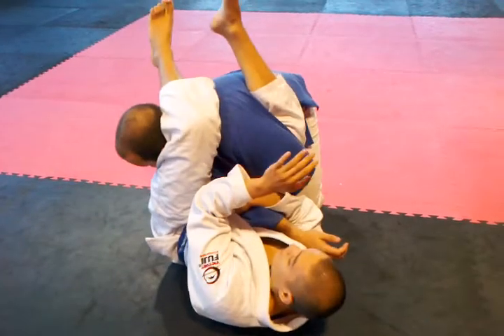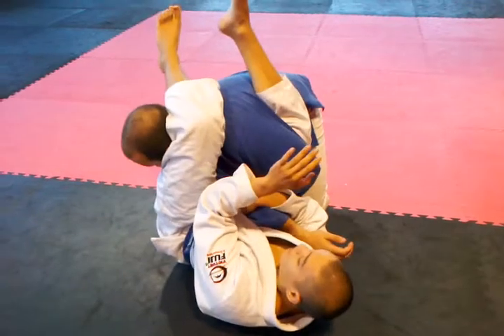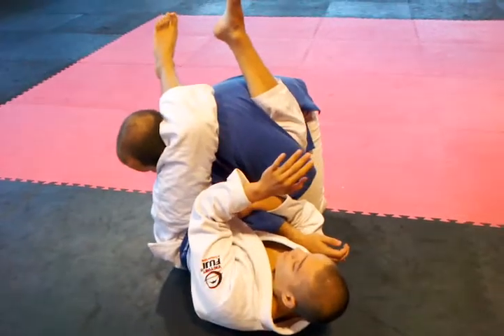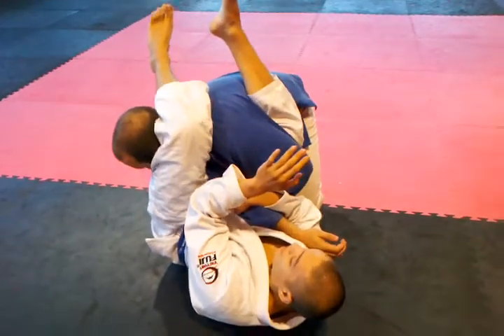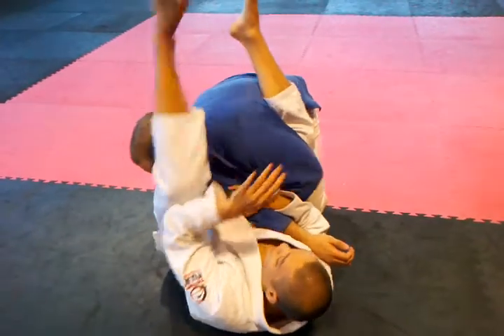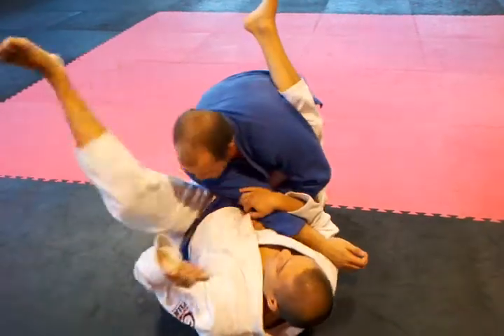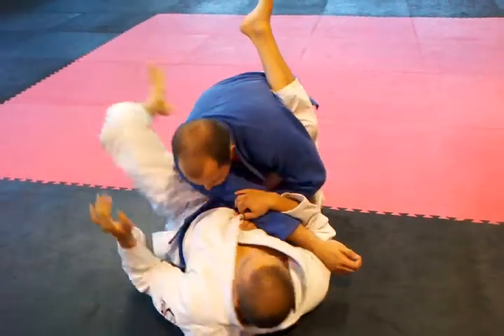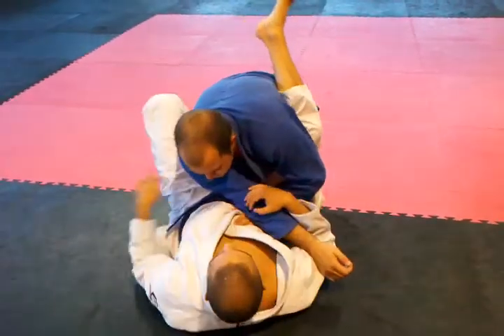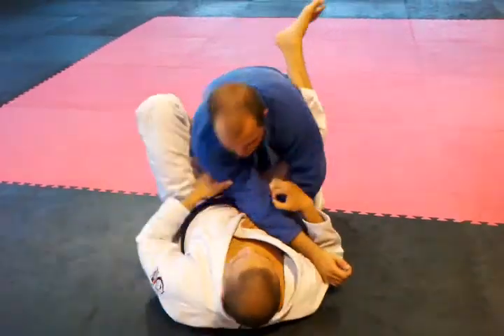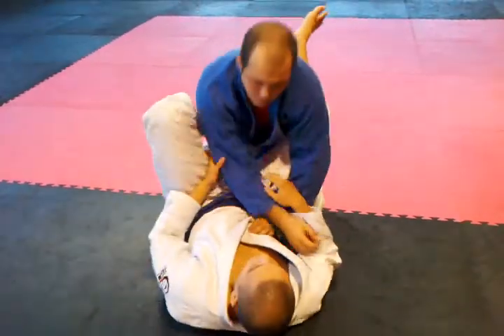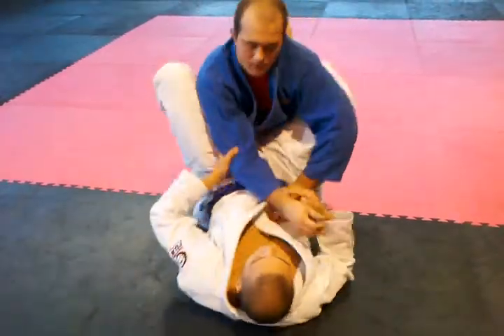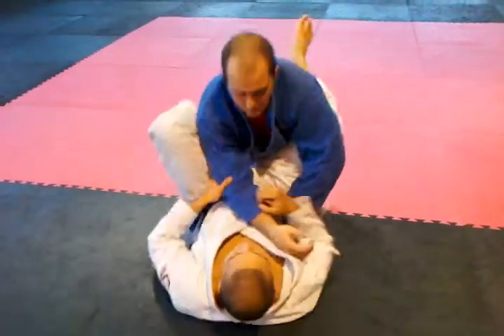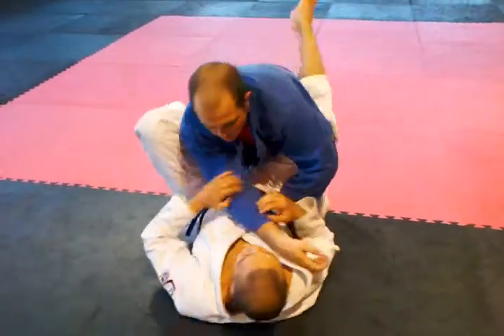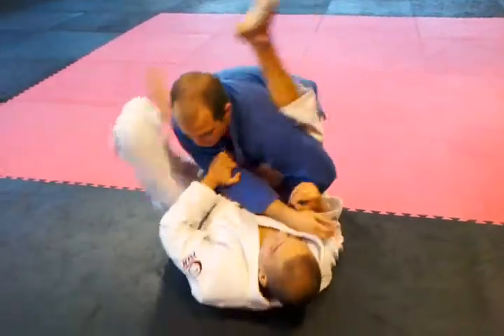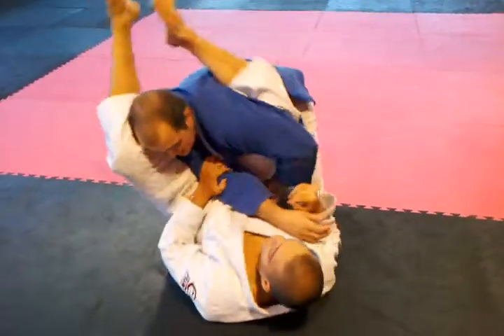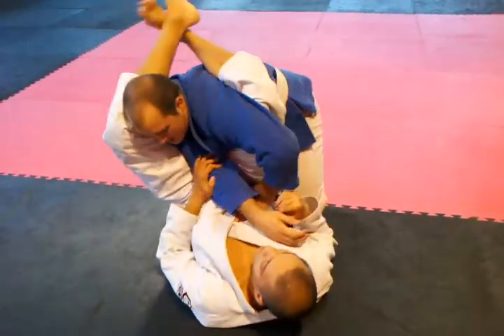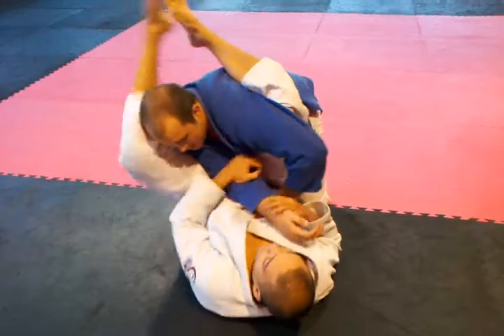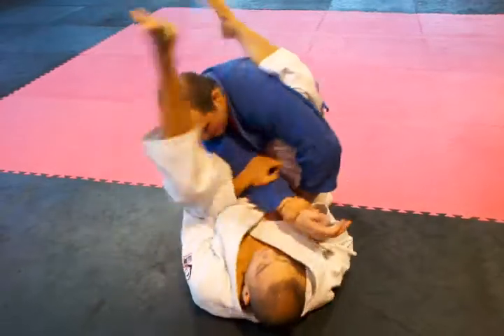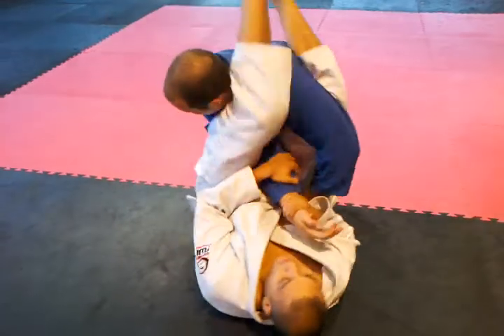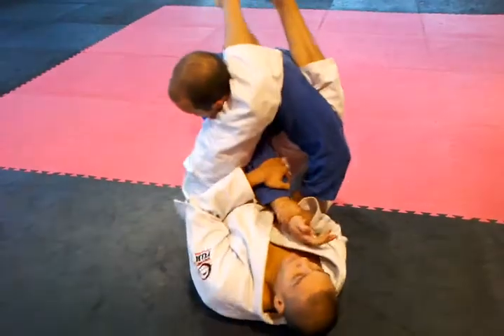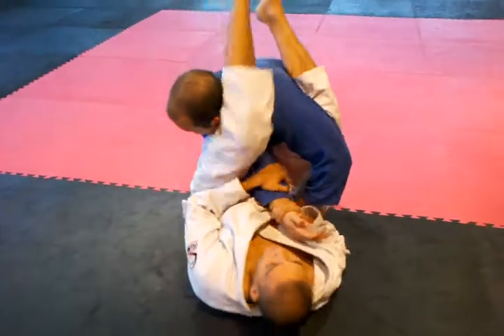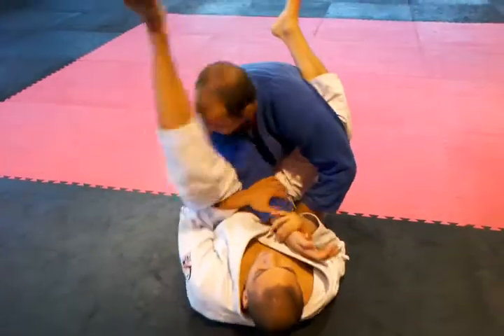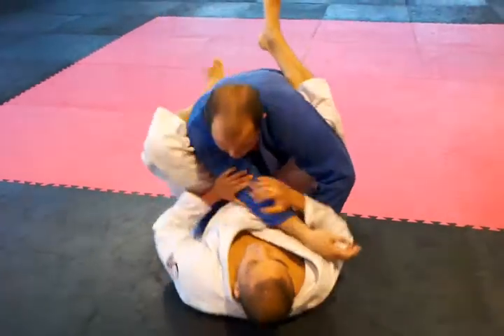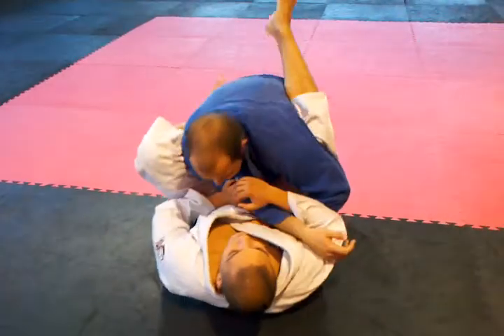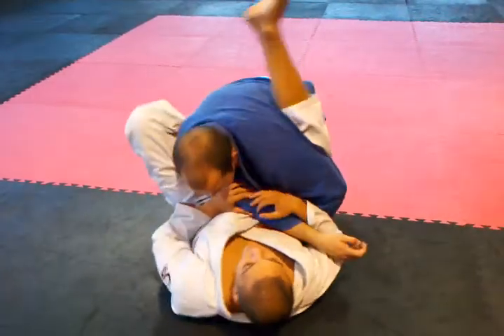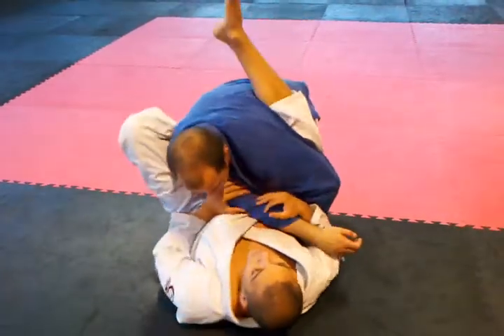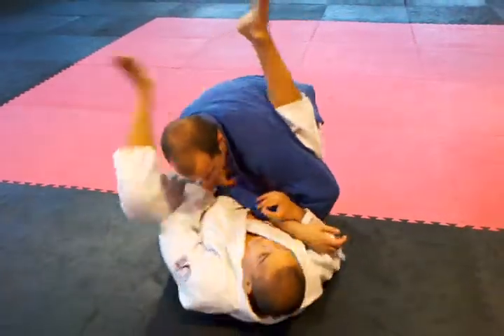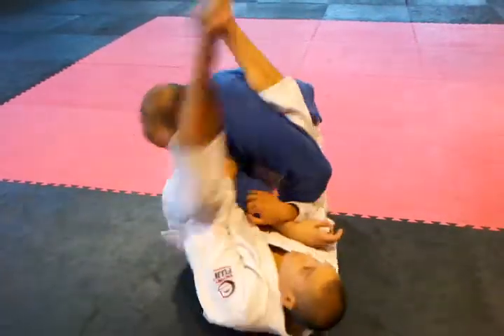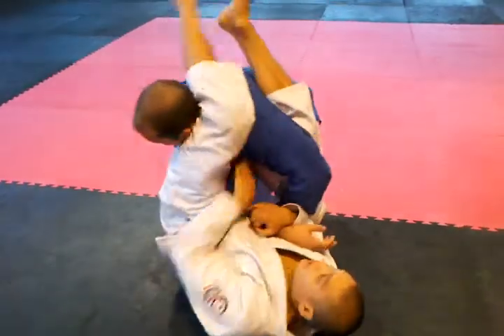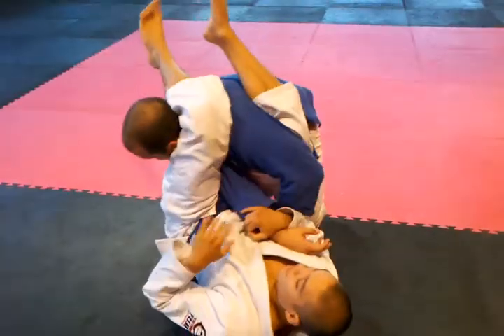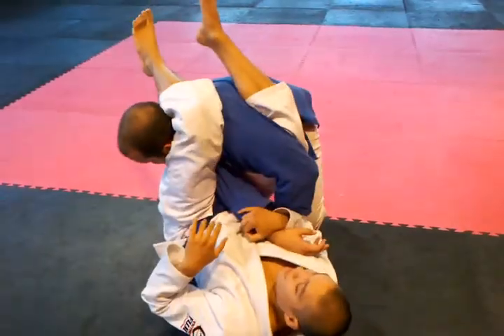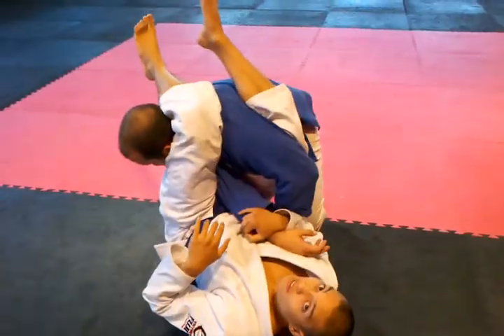Throw the leg open. Eventually we're going to go sit here, here, and then the ultimate goal is just here.